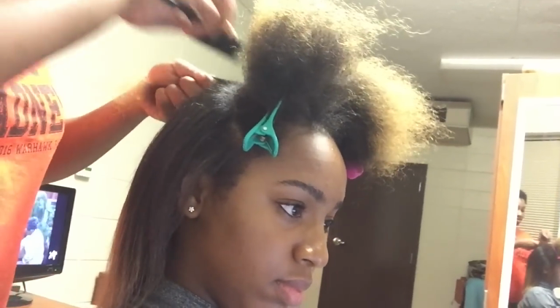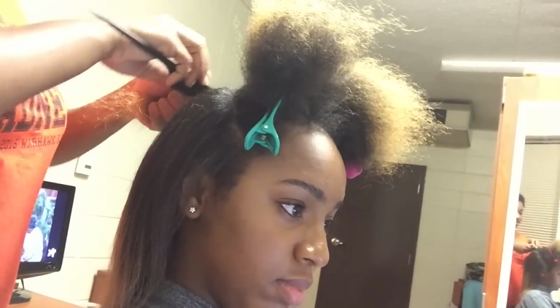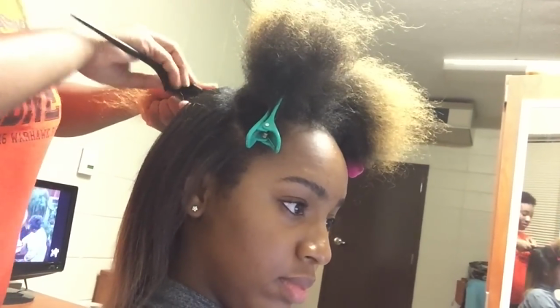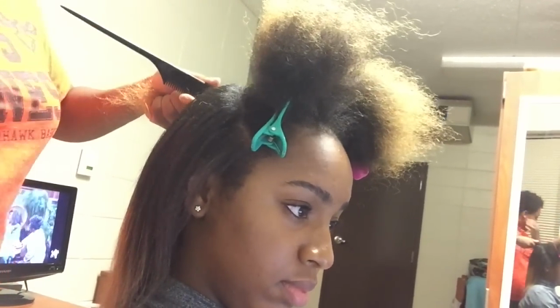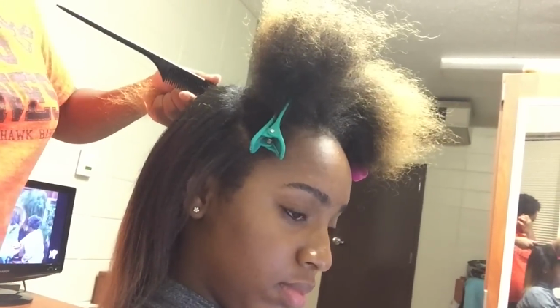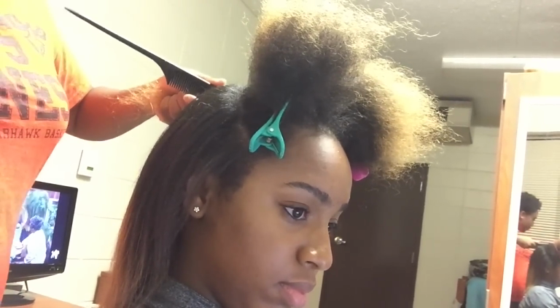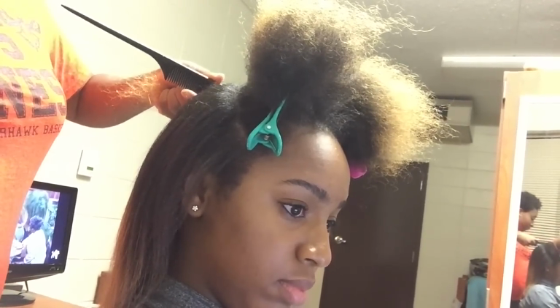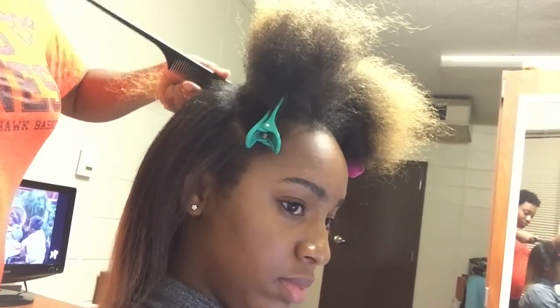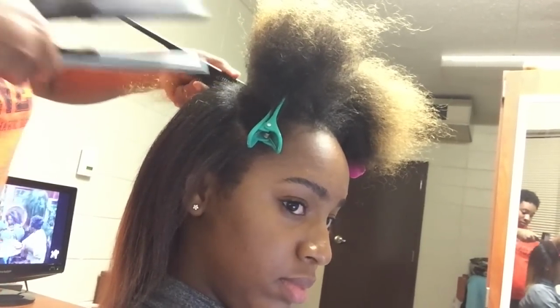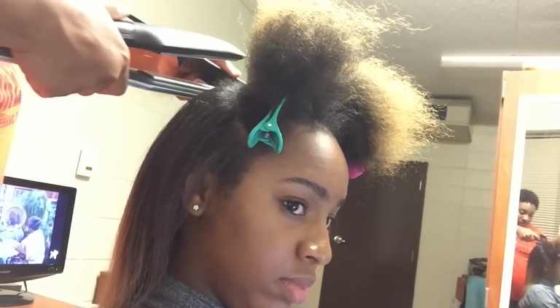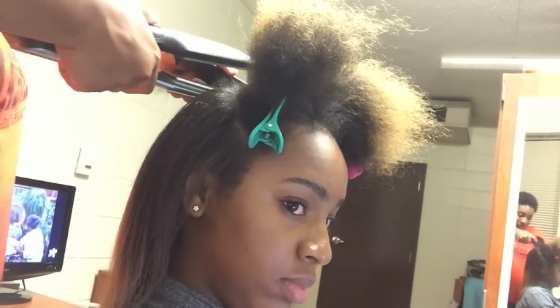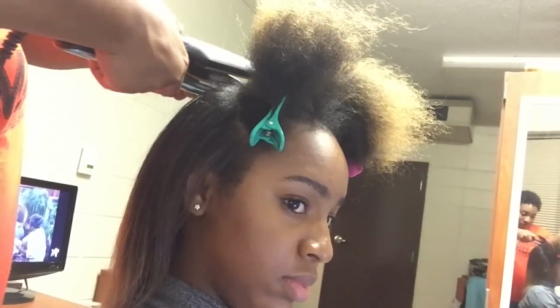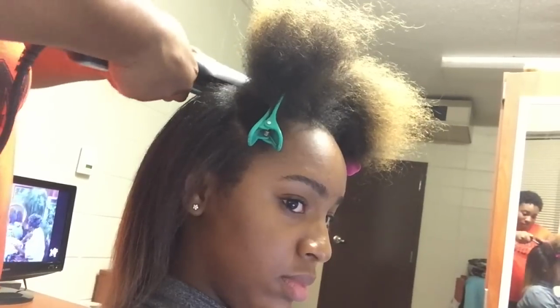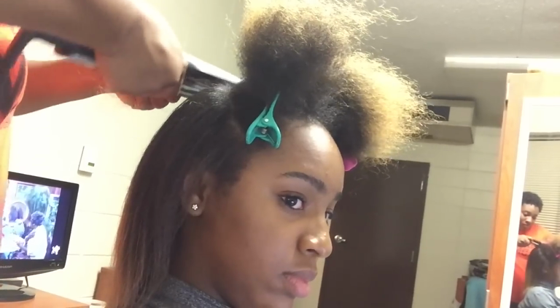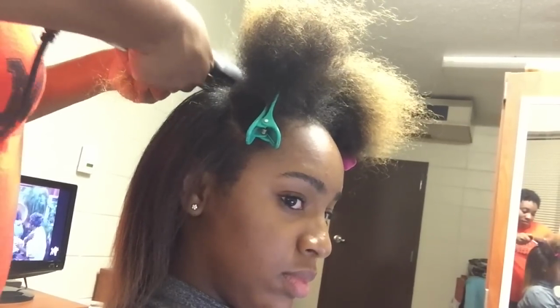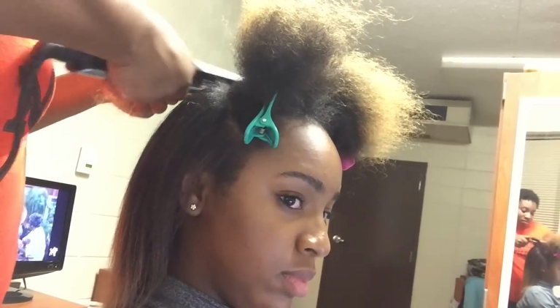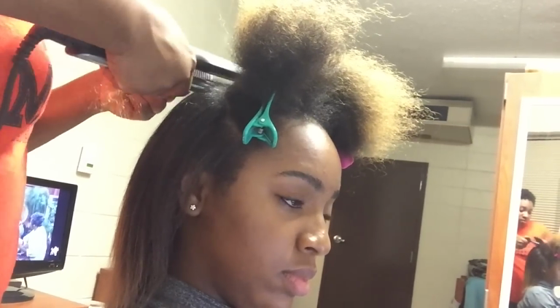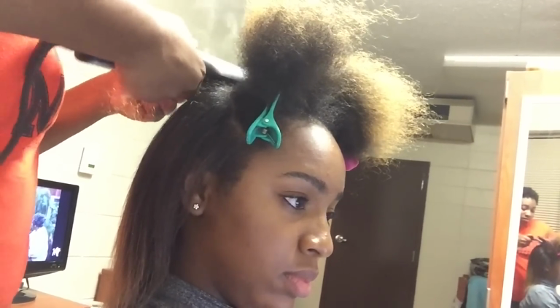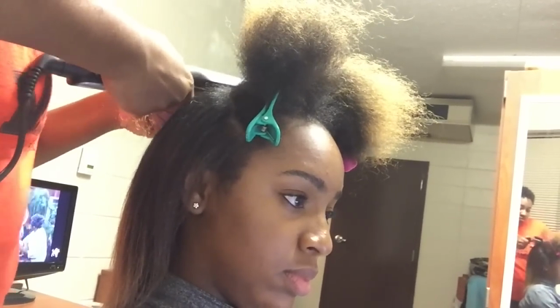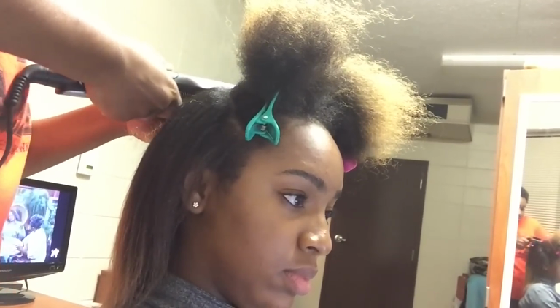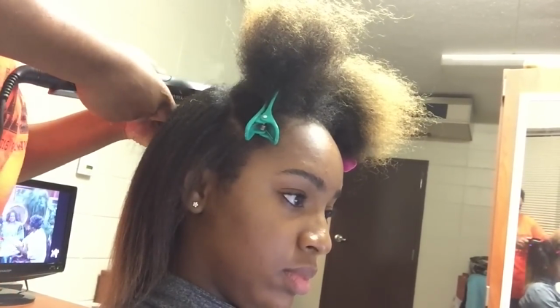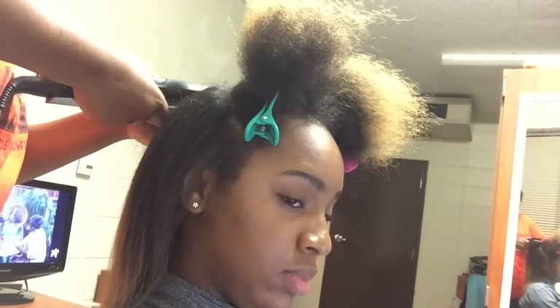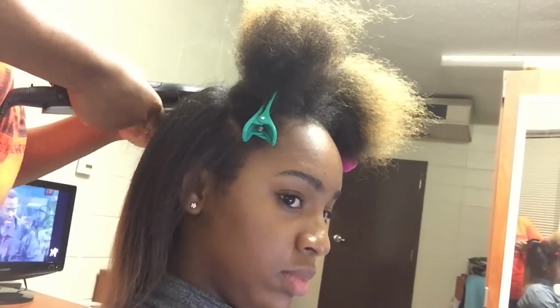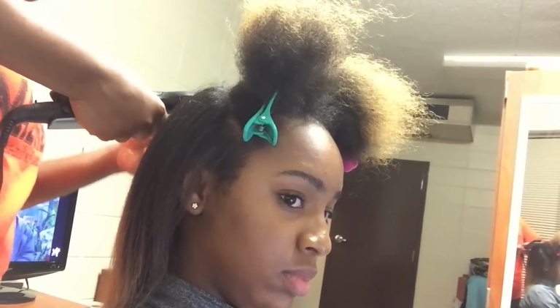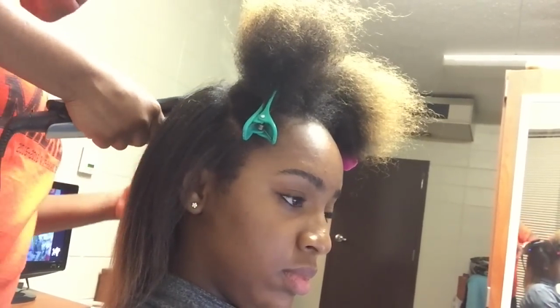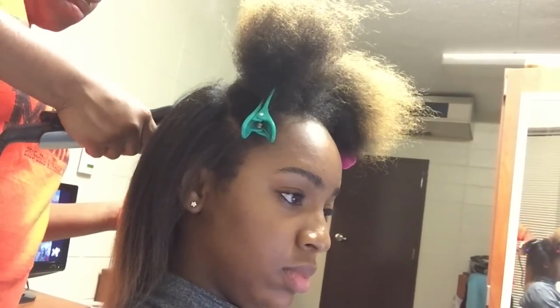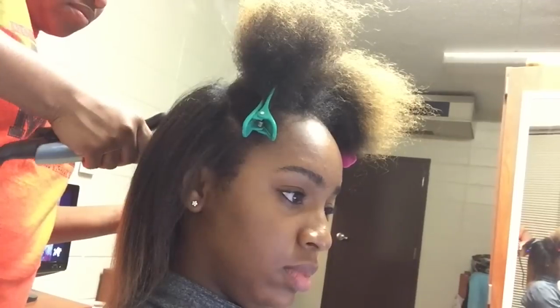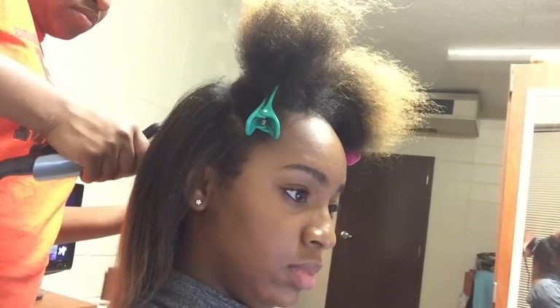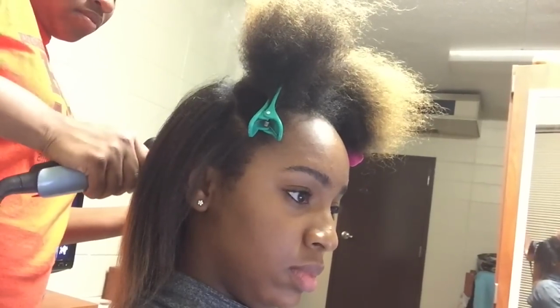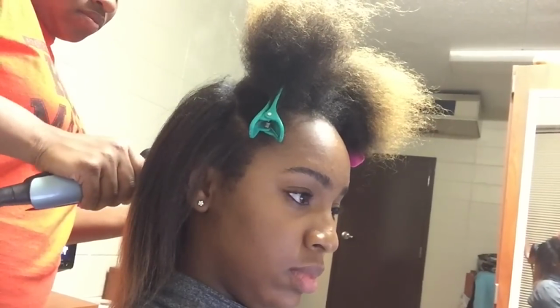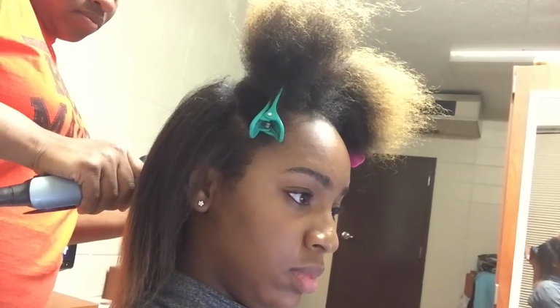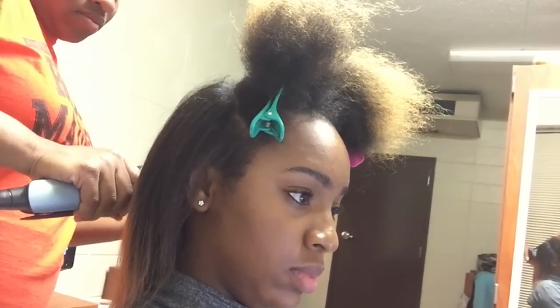She pretty much did my whole head except for the front. I did the front myself because she took an eating break, so I just went ahead and finished it off. She basically flat ironed my whole head and of course it still took a long time — I think like two hours or so.